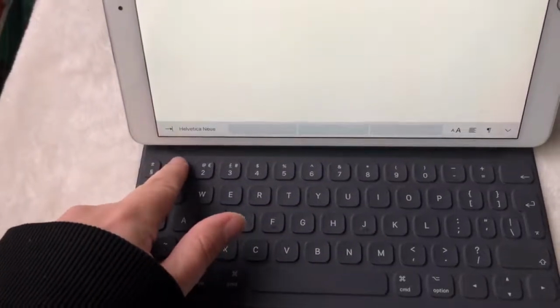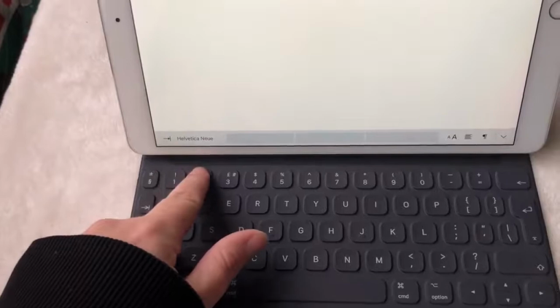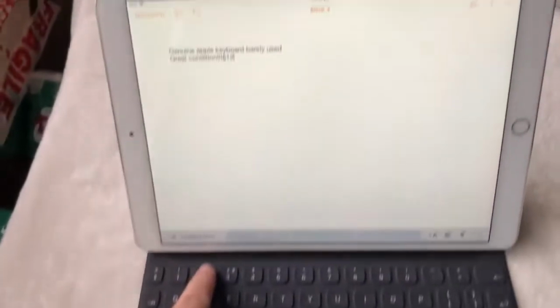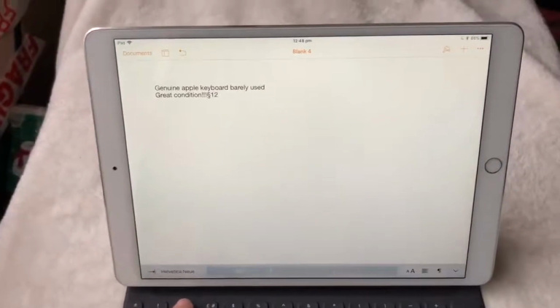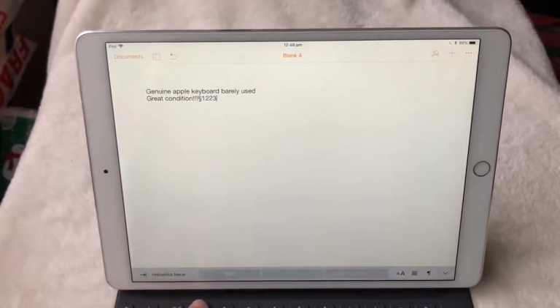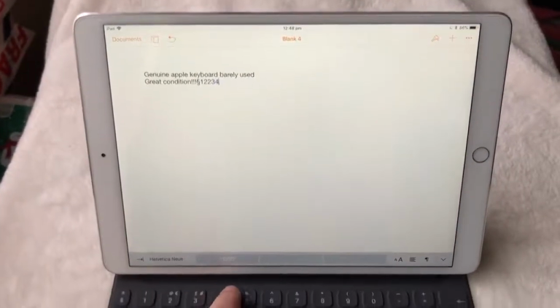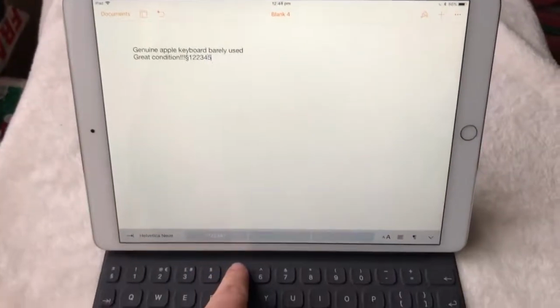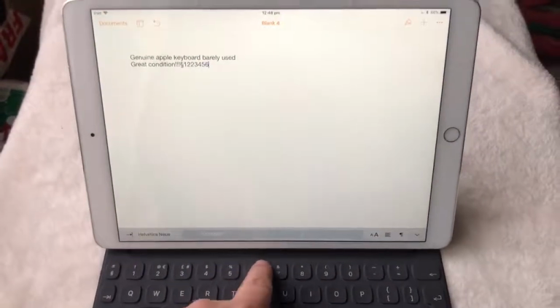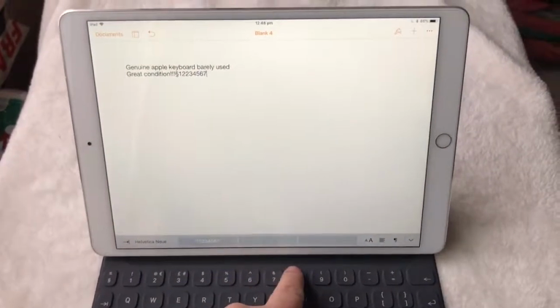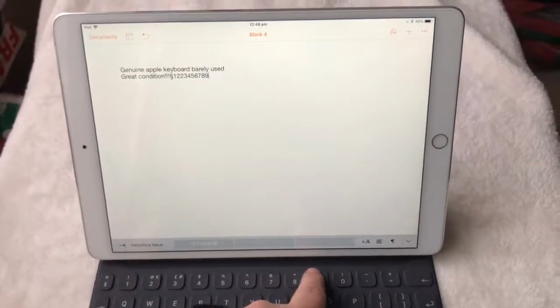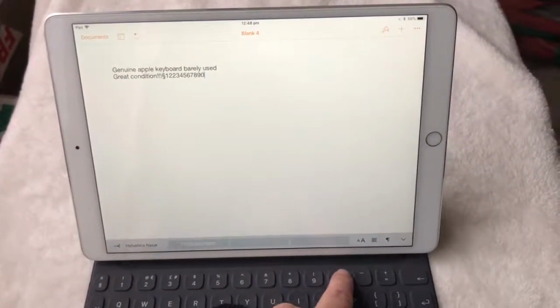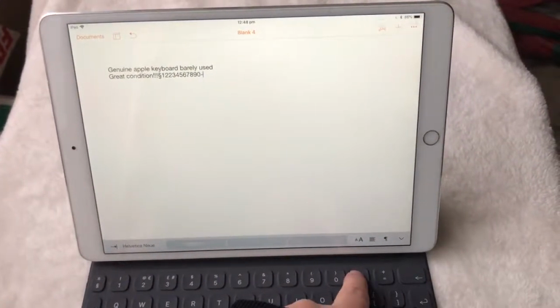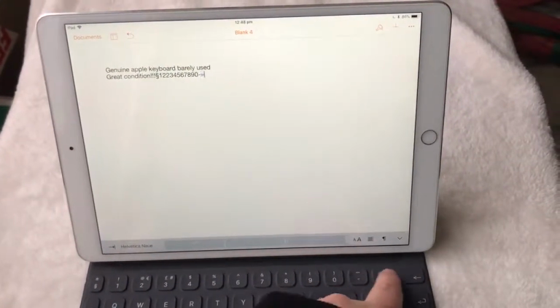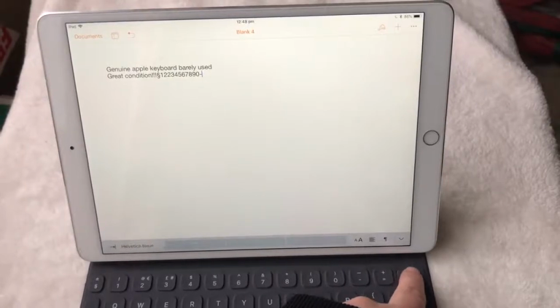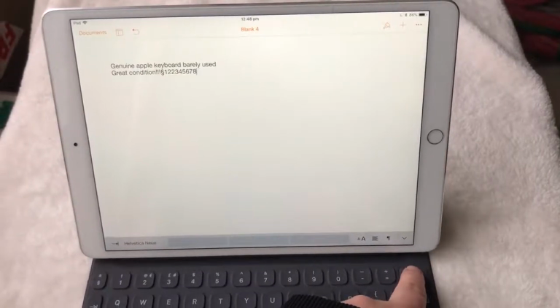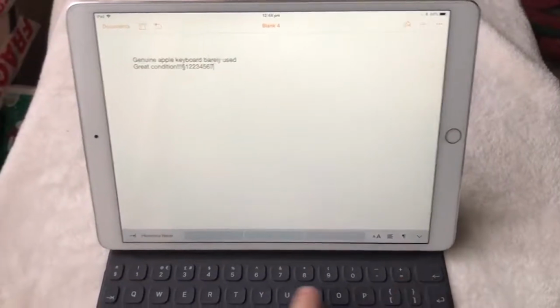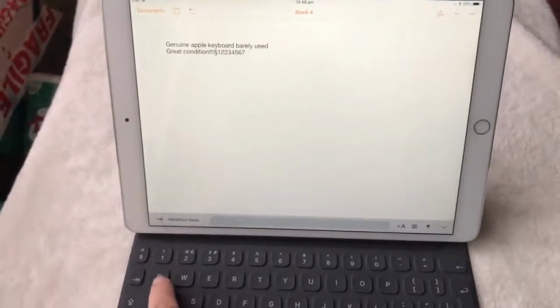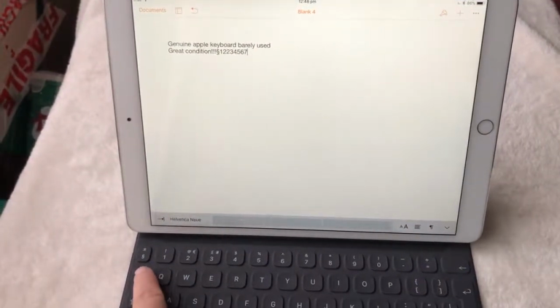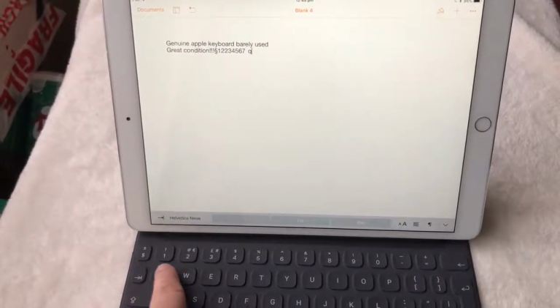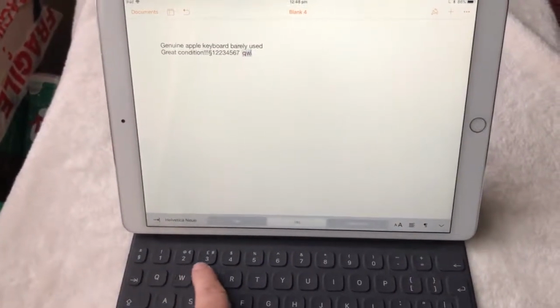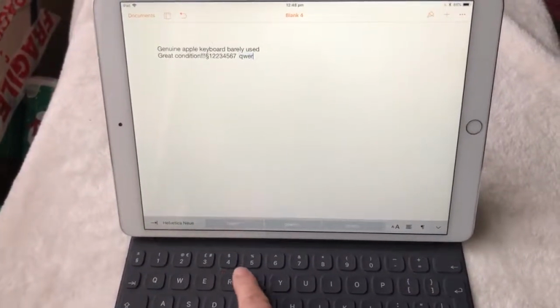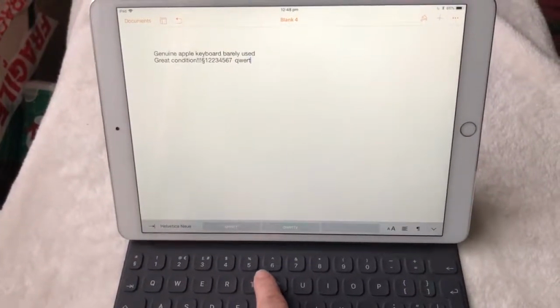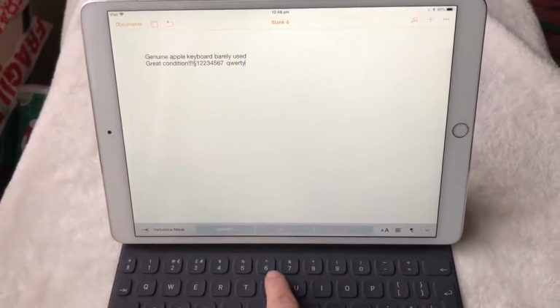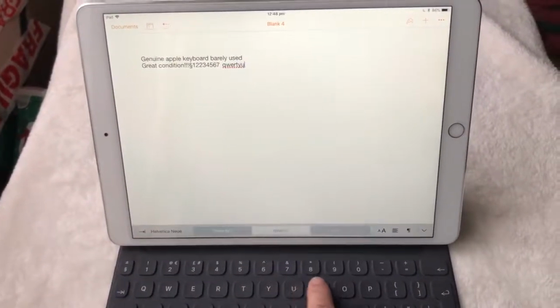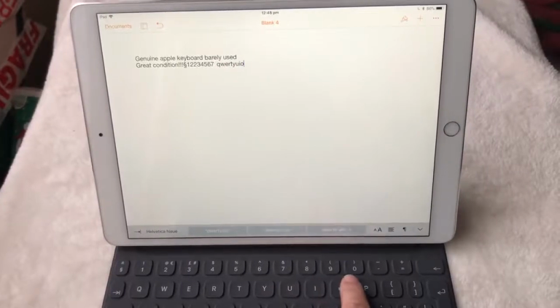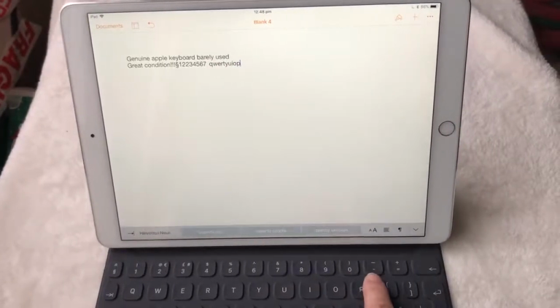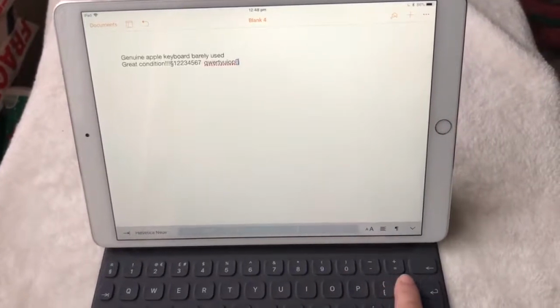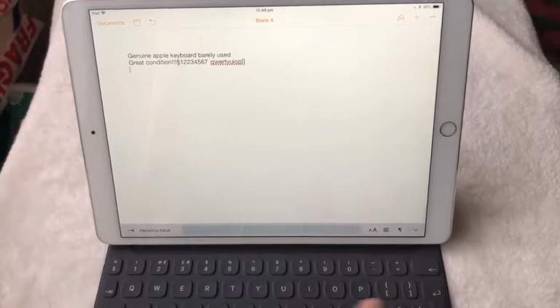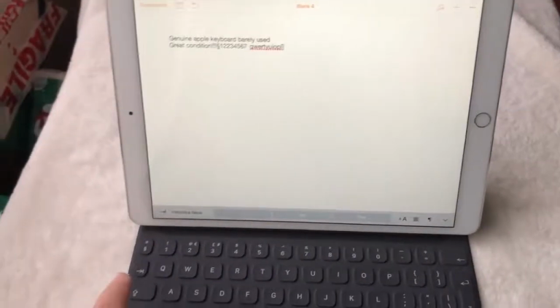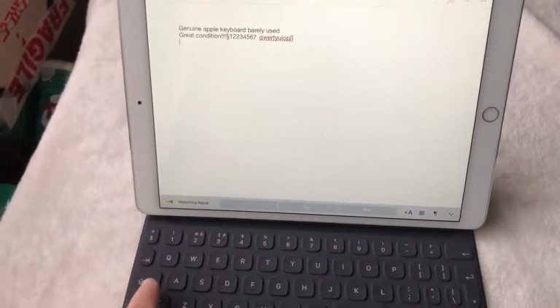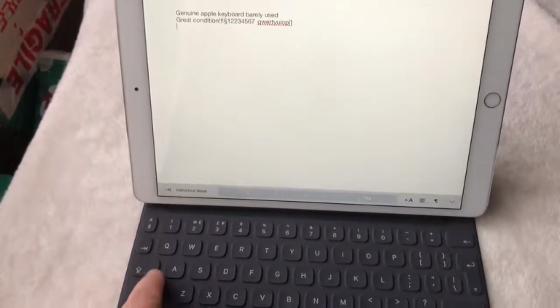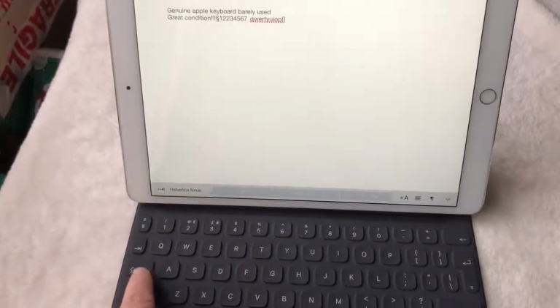You press these buttons to show they're all working. You can delete stuff. As you can see, it's the UK version because of the QWERTY layout.